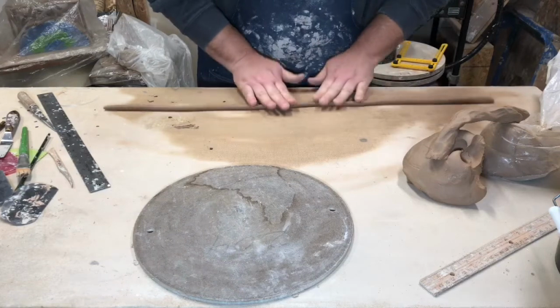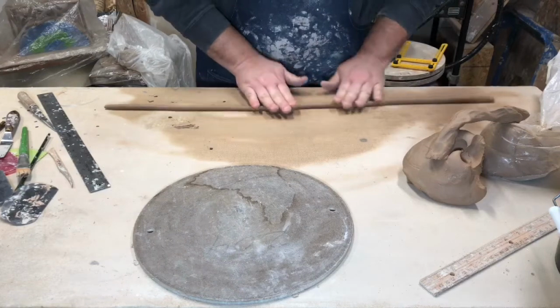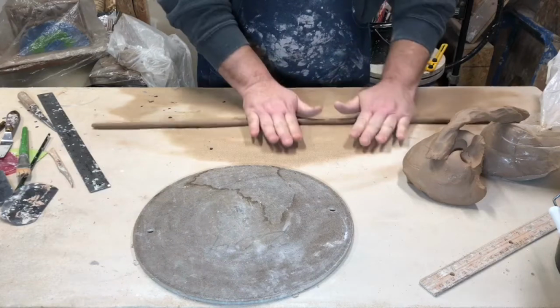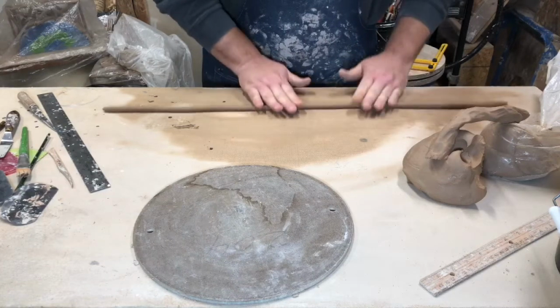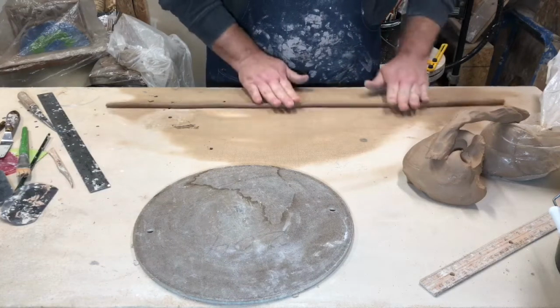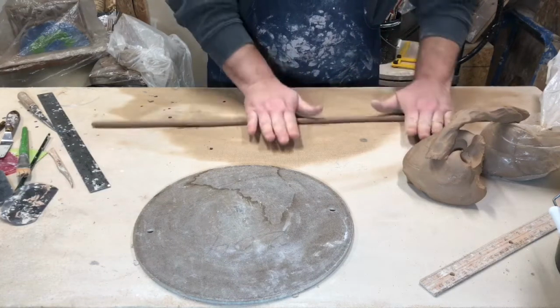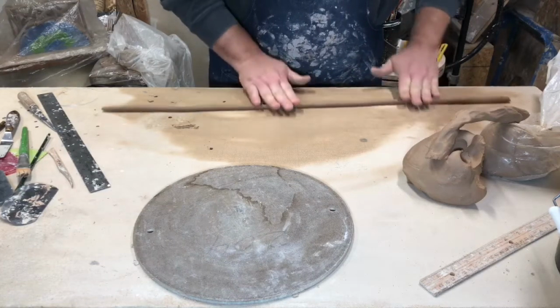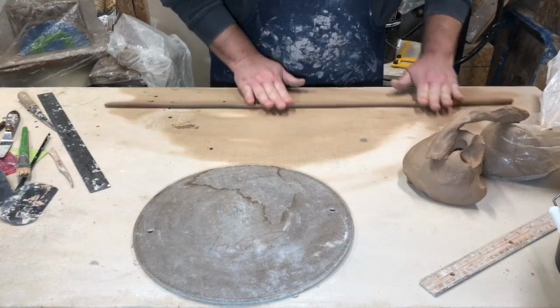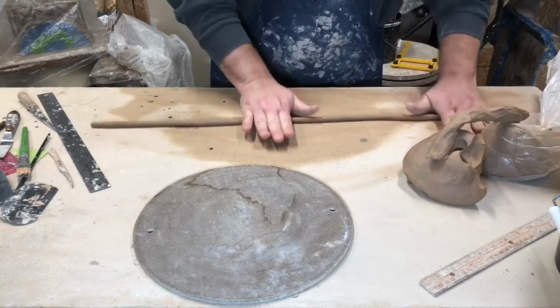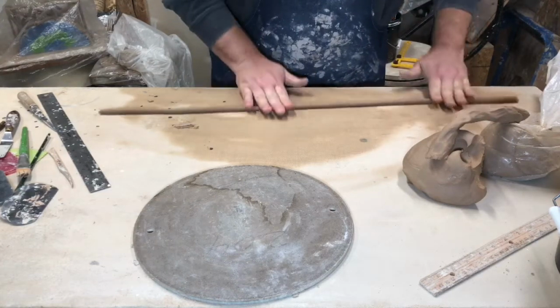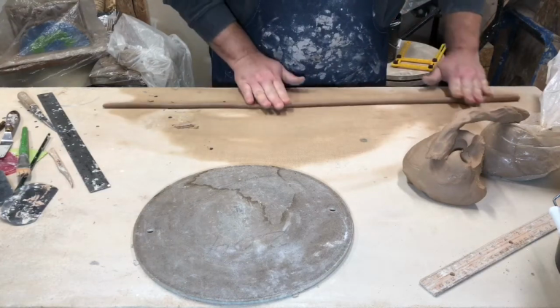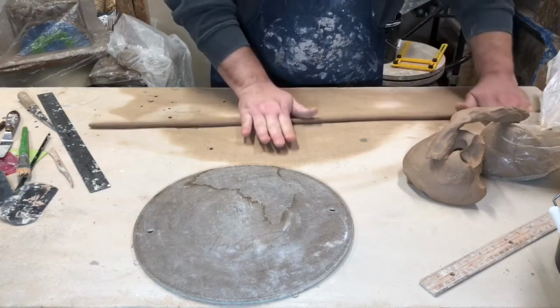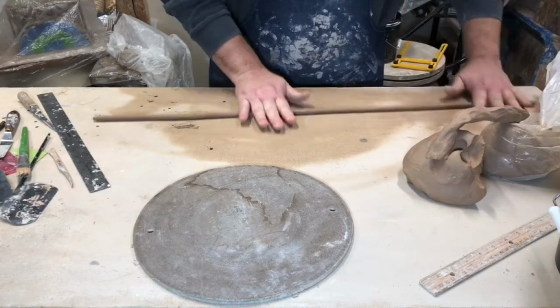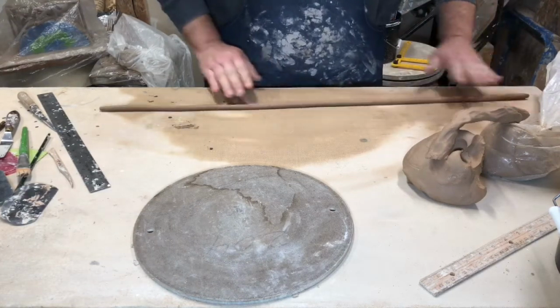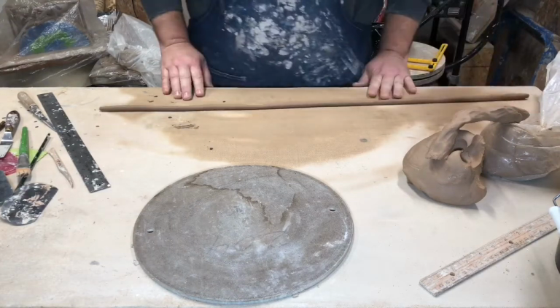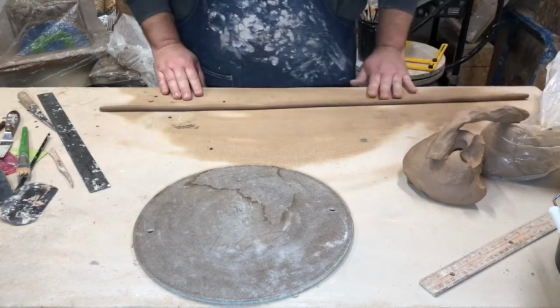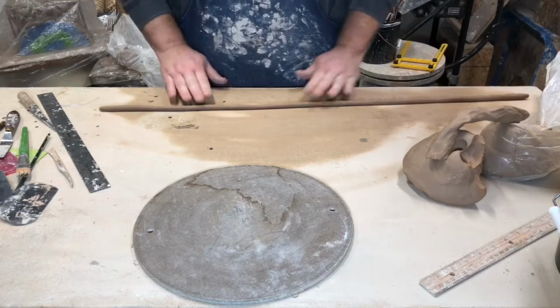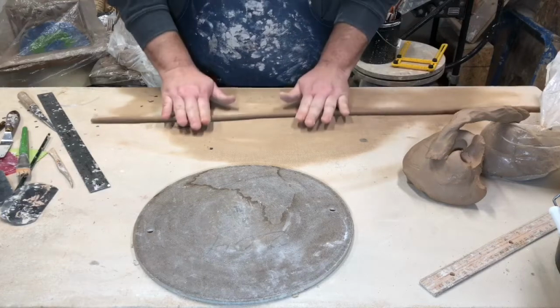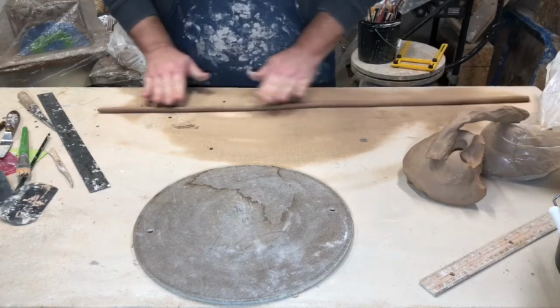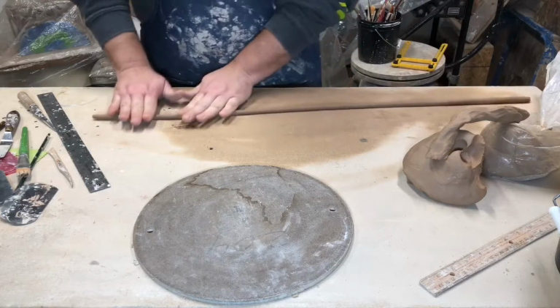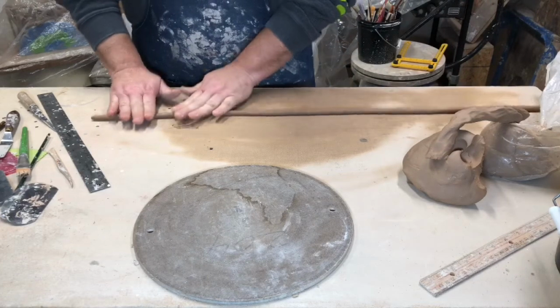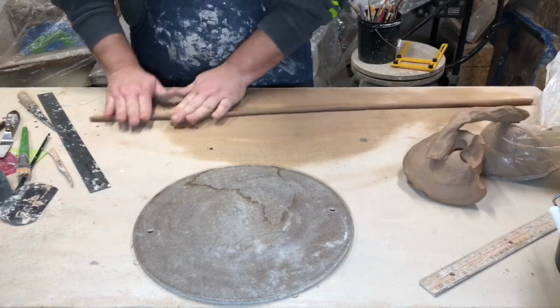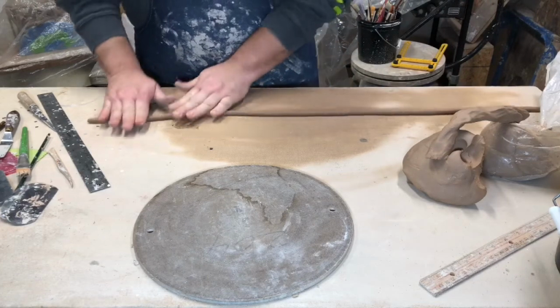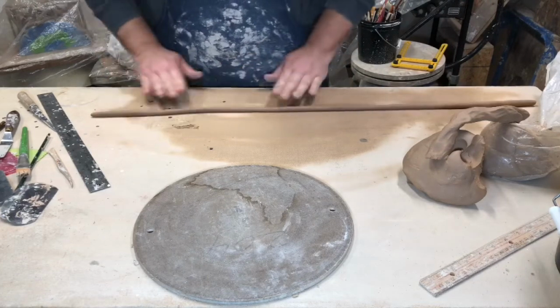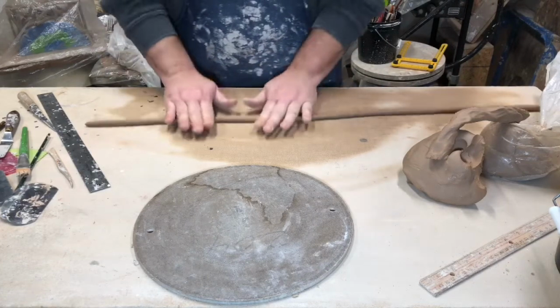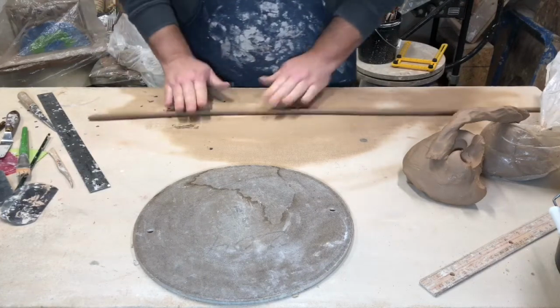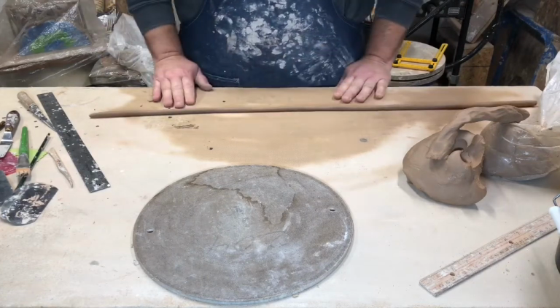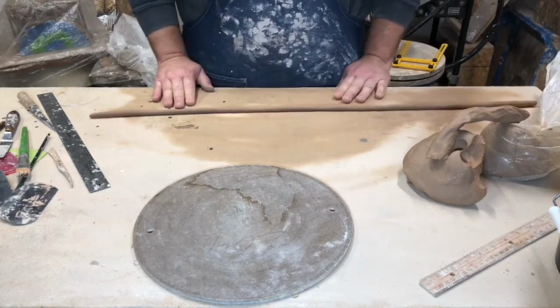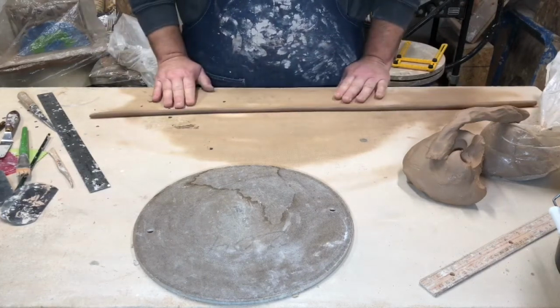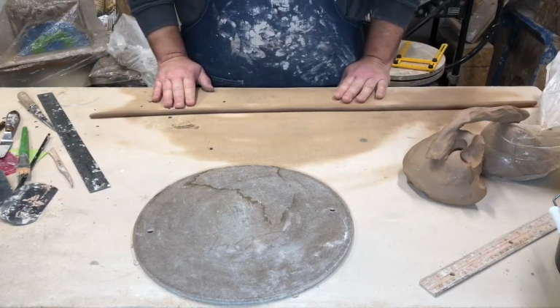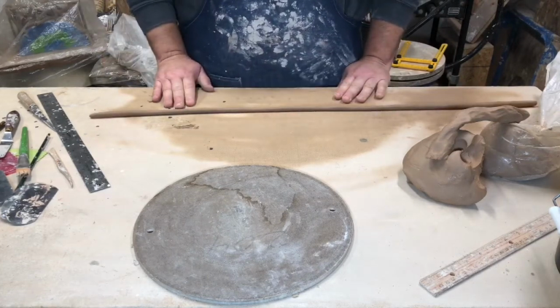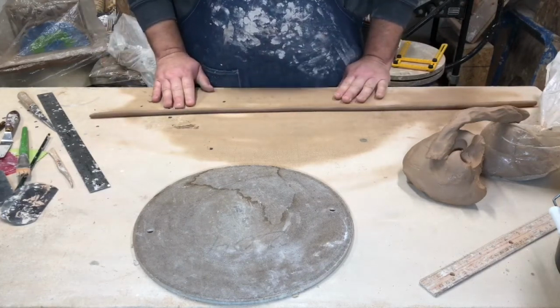You have to keep an equal pressure on it so that you get a relatively even coil, and it looks like that.